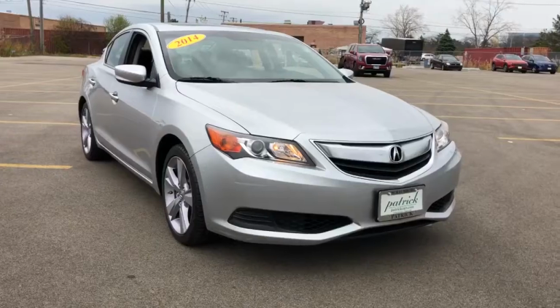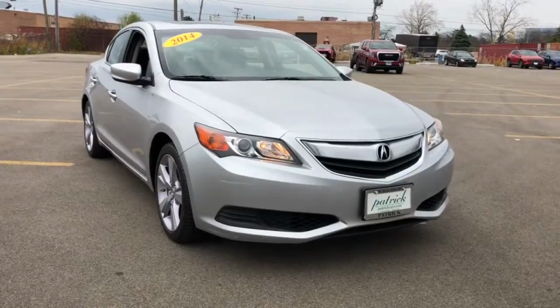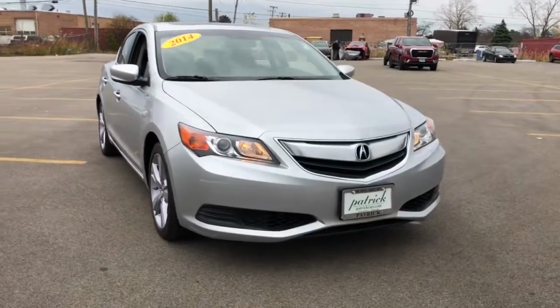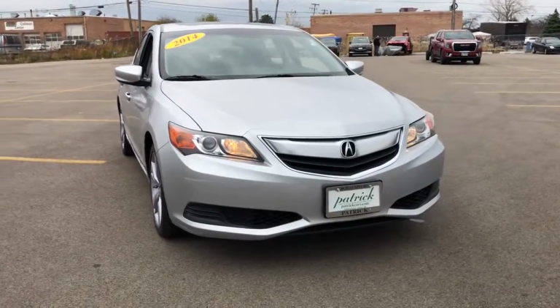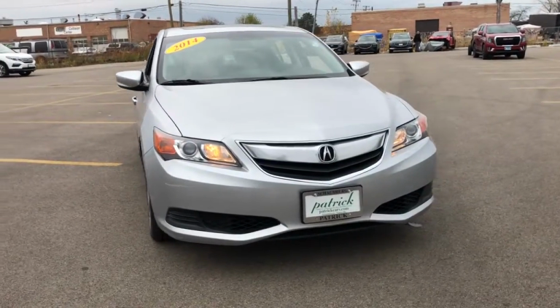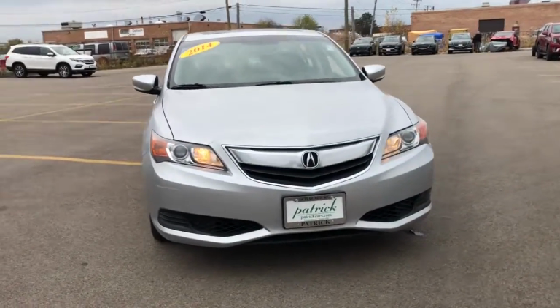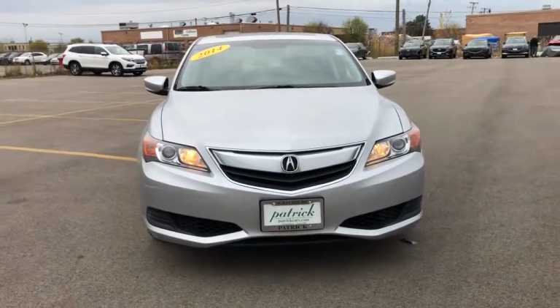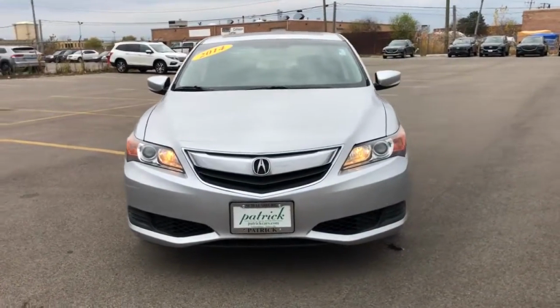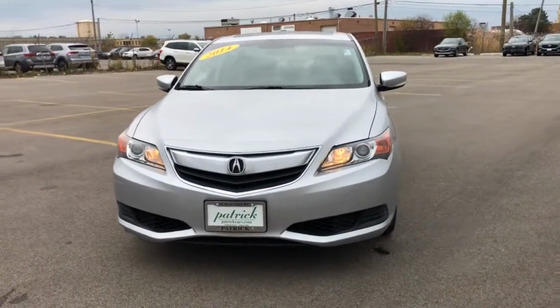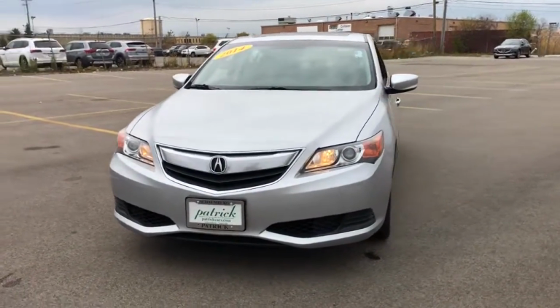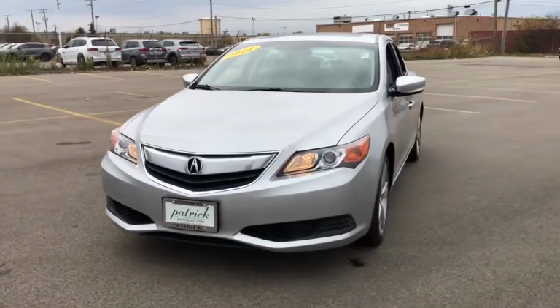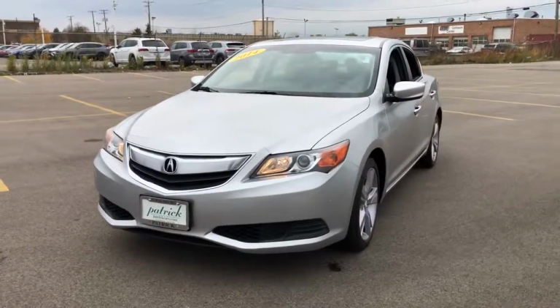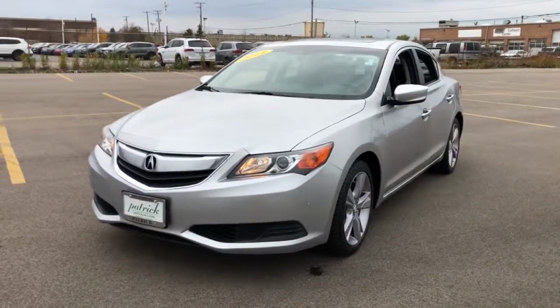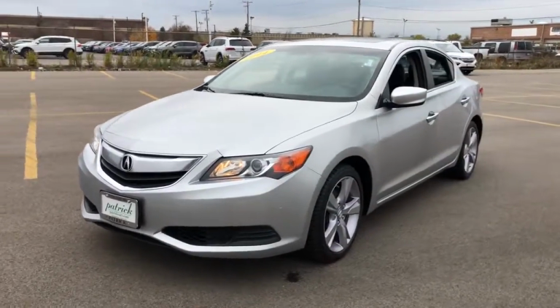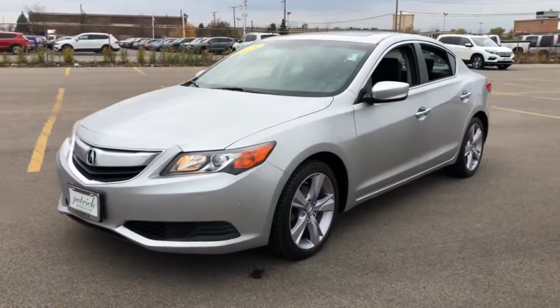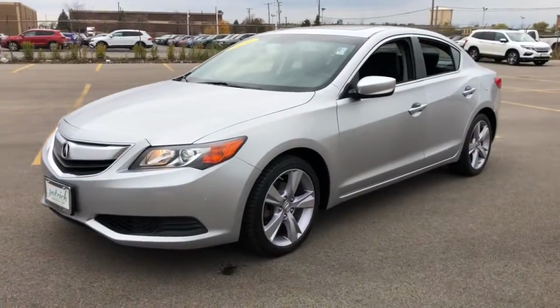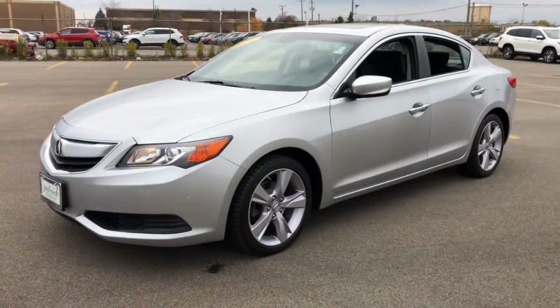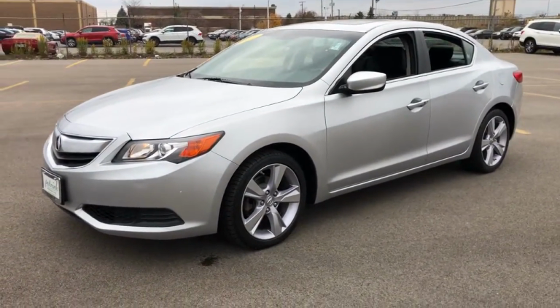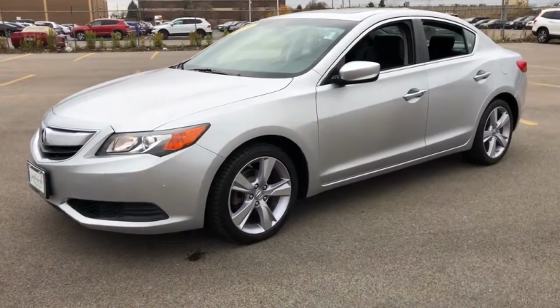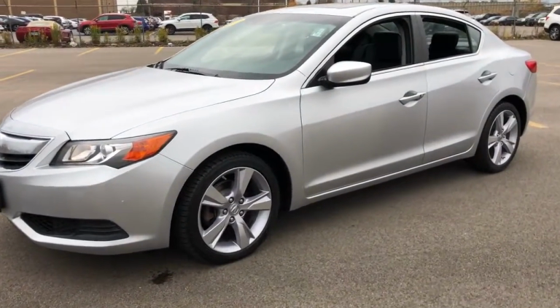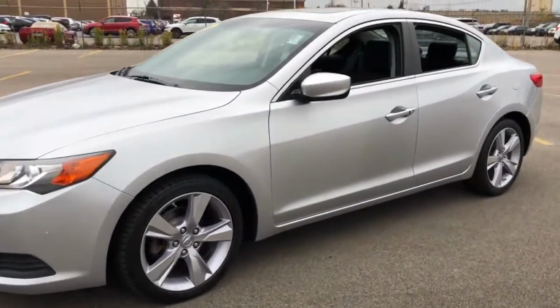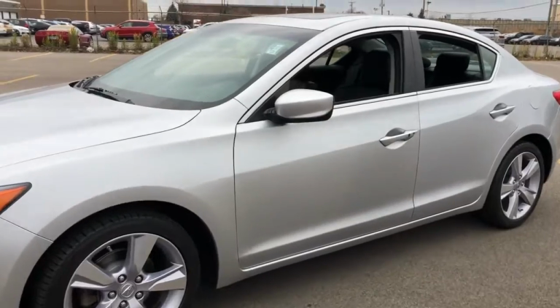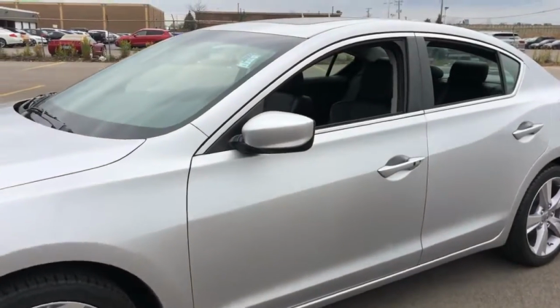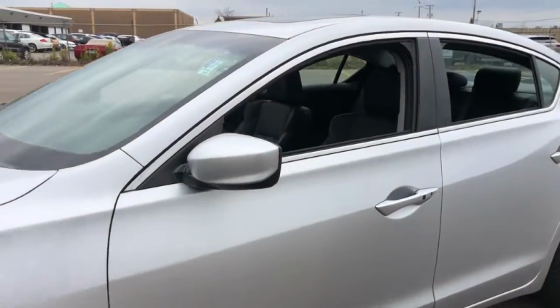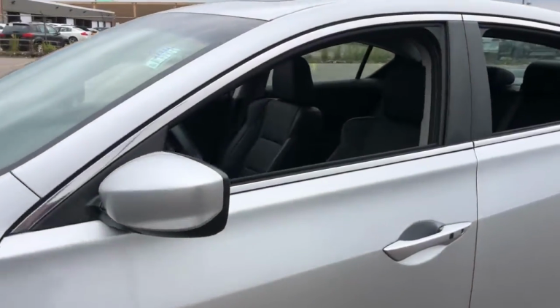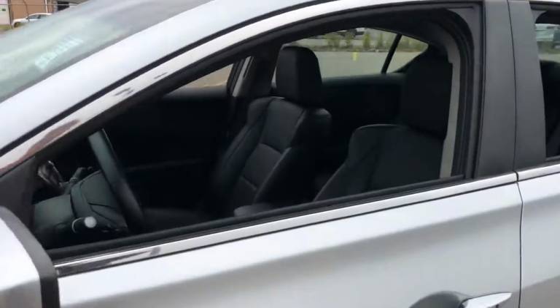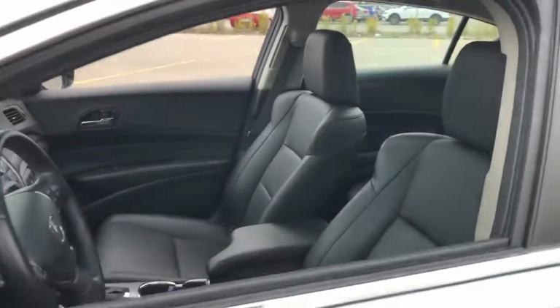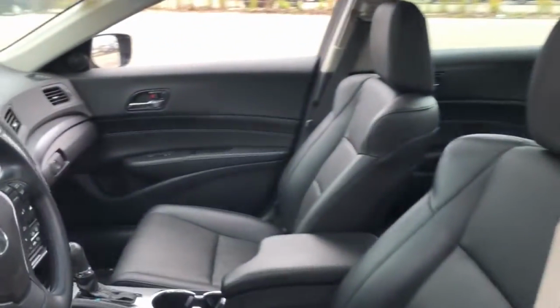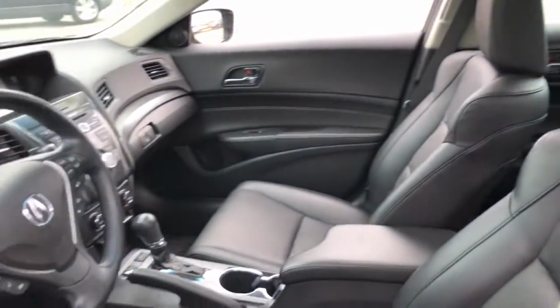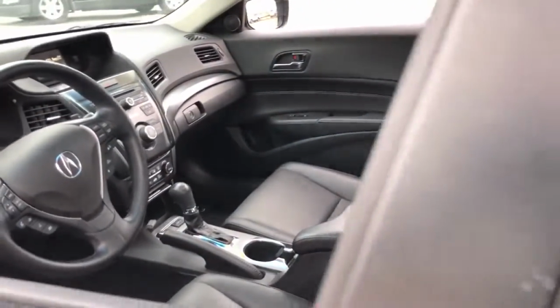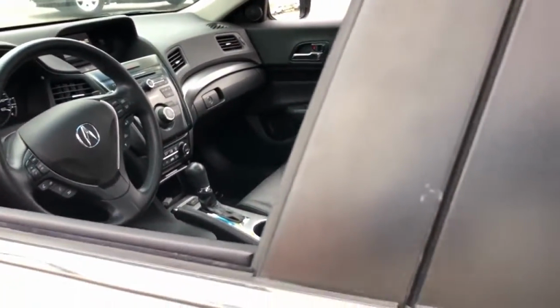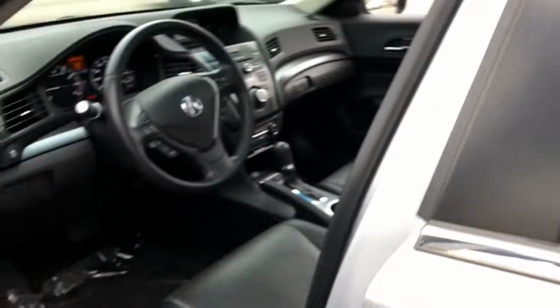Your next car could be the 2014 Acura ILX. This vehicle is an outstanding buy with fewer than 70,000 miles on the odometer. The Acura ILX: the compact sedan that's bold, aggressive, and sporty.